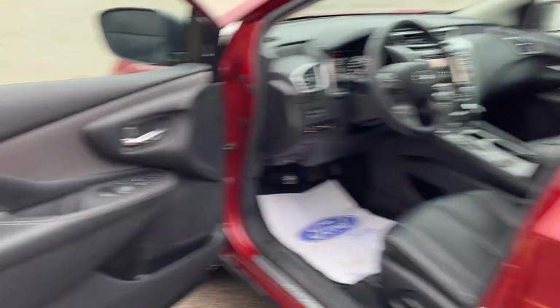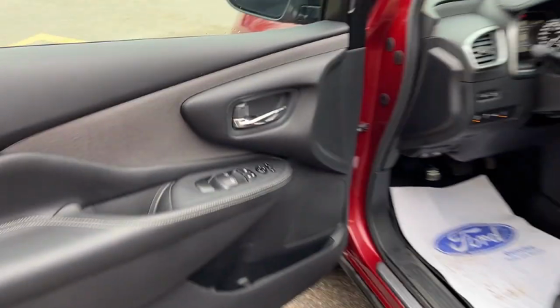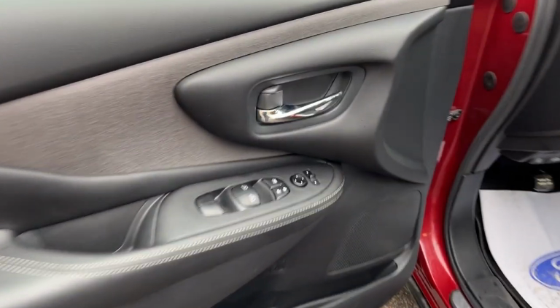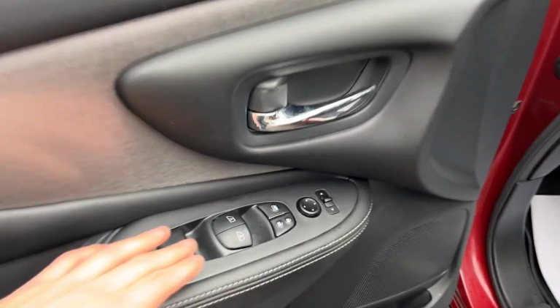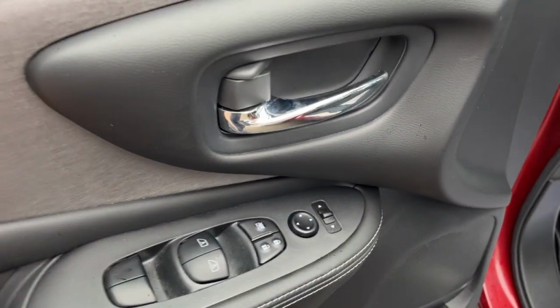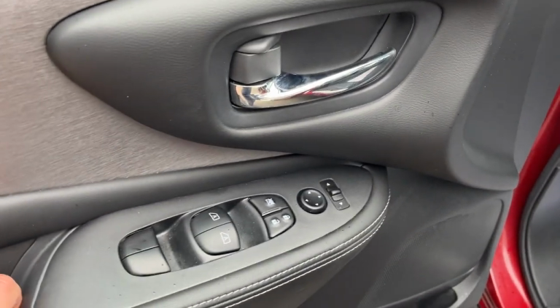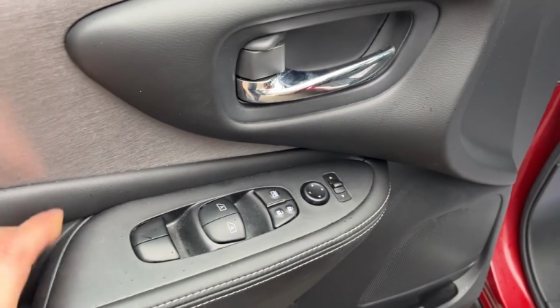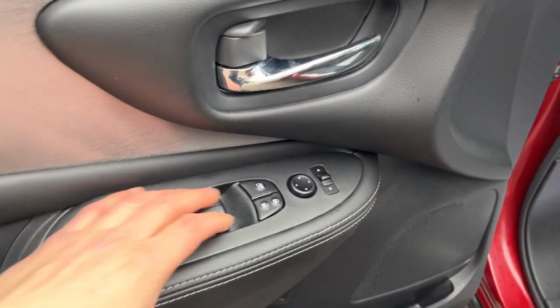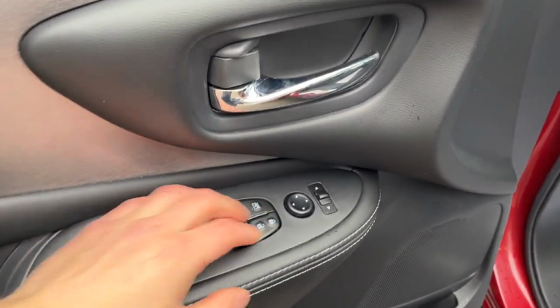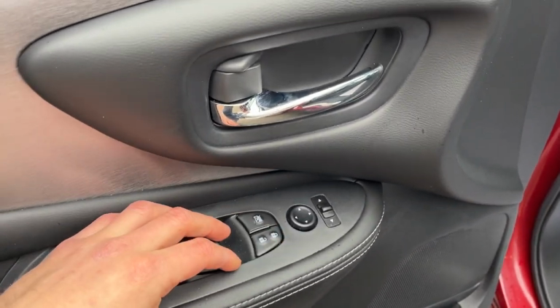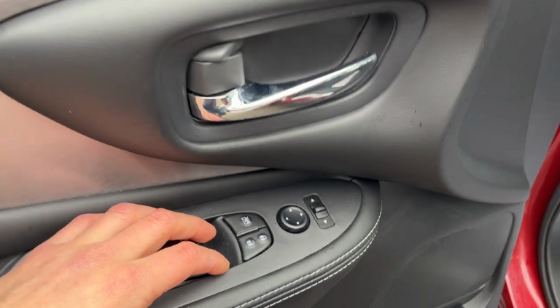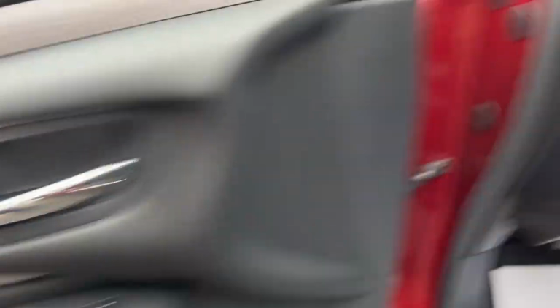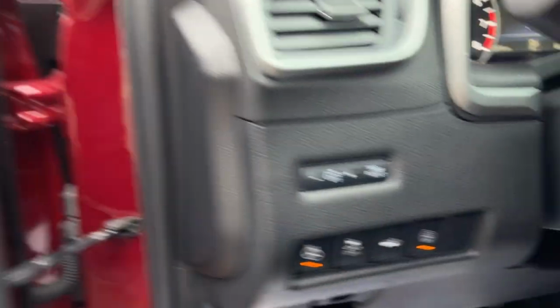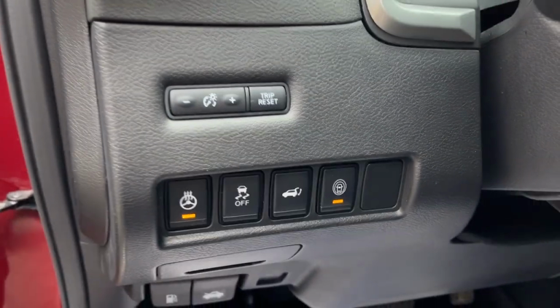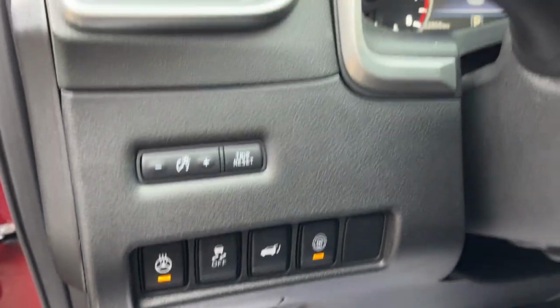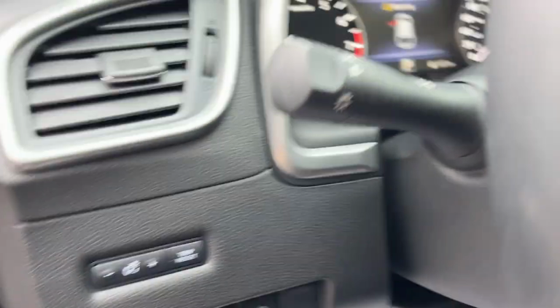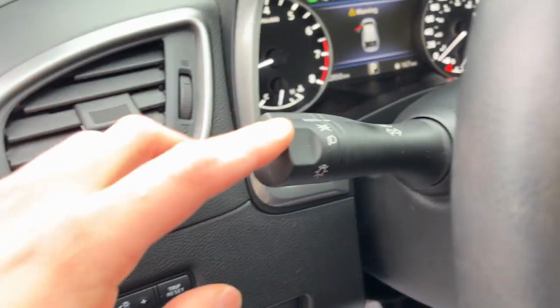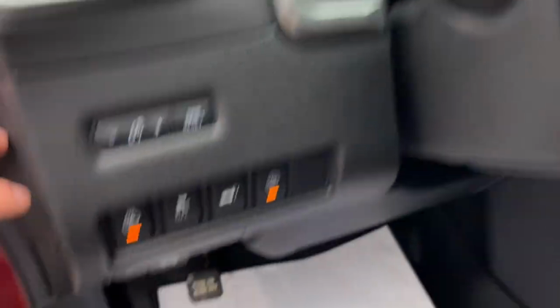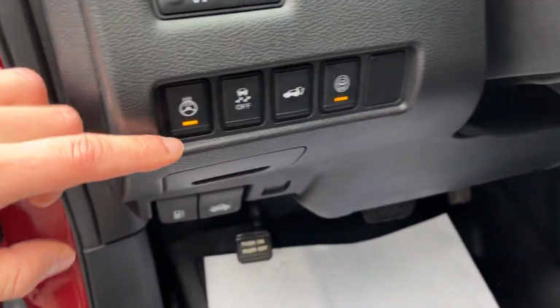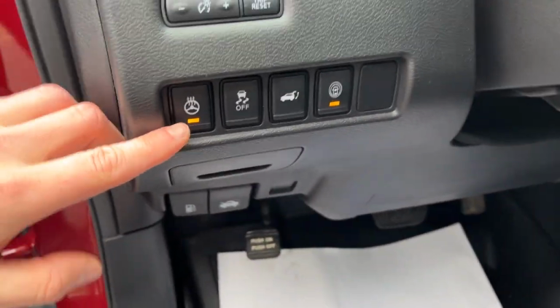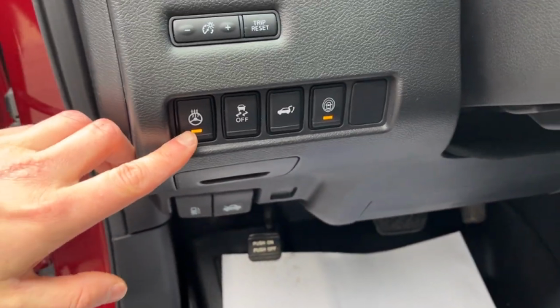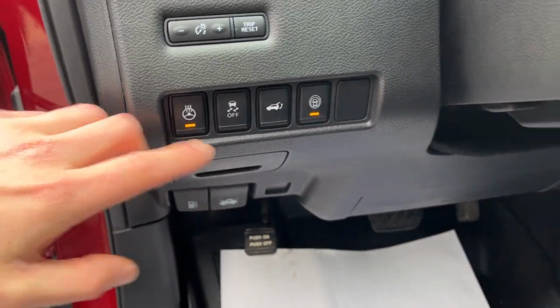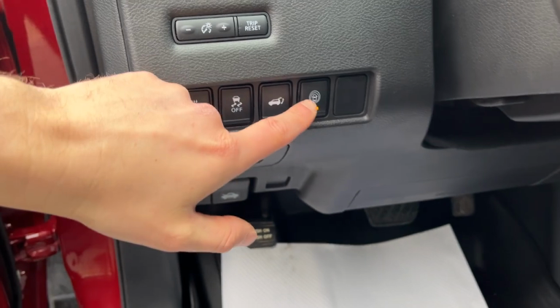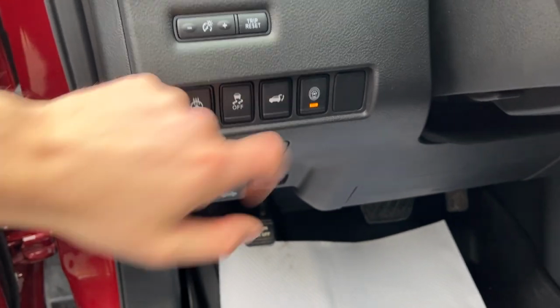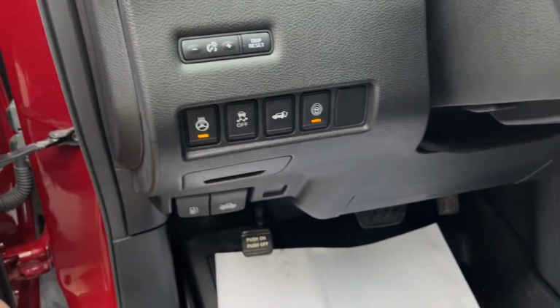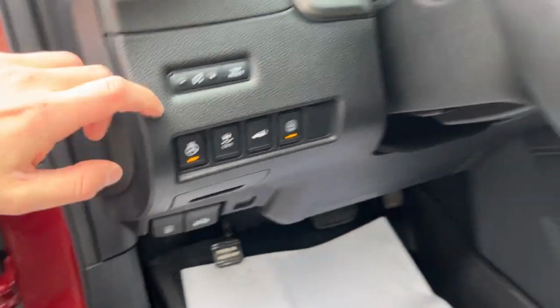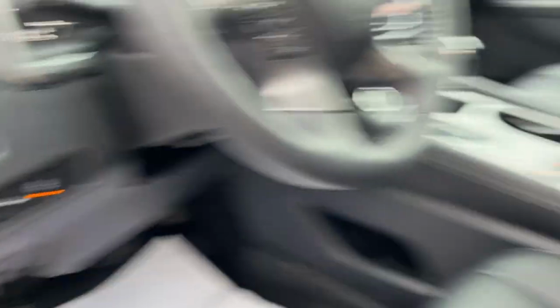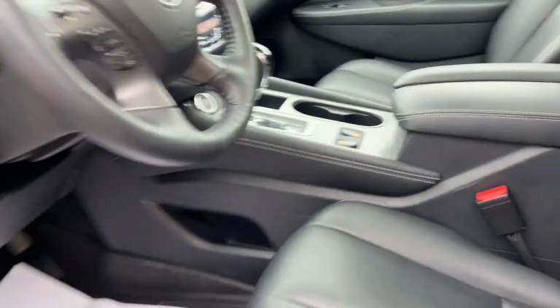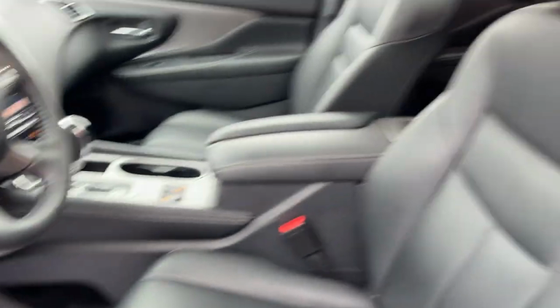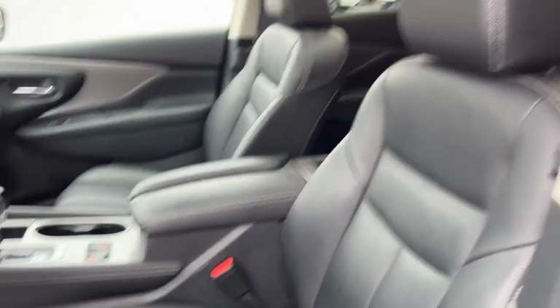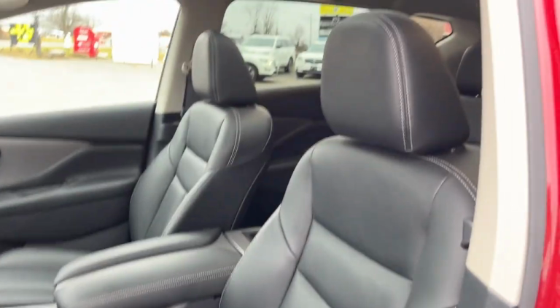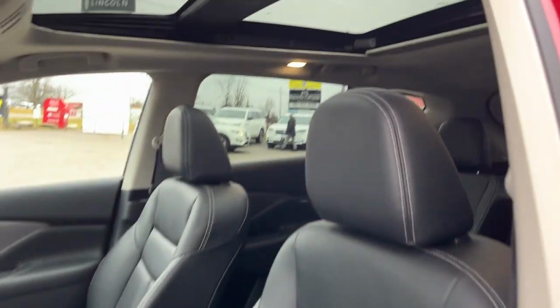Coming around to the front, you do have power windows and locks, and power glass adjustable mirrors. Automatic headlights on here up on the stalk, and then you do have your heated steering wheel. You also have lane keeping on here, and you can open and close the tailgate from there as well.